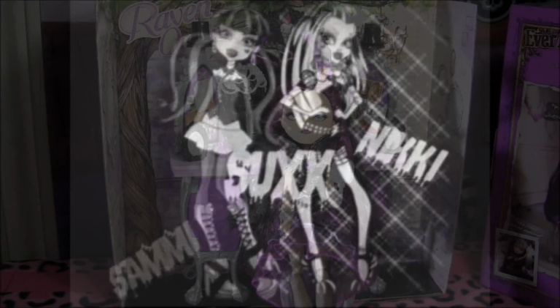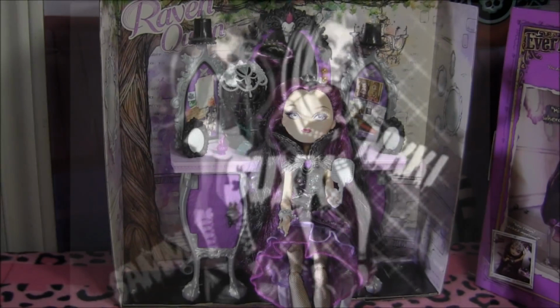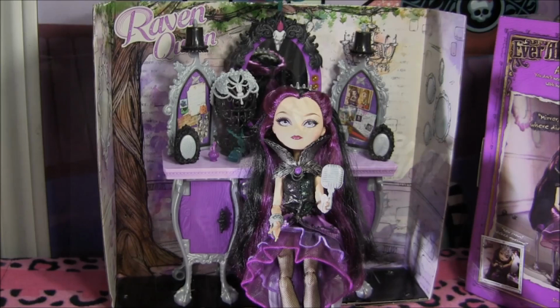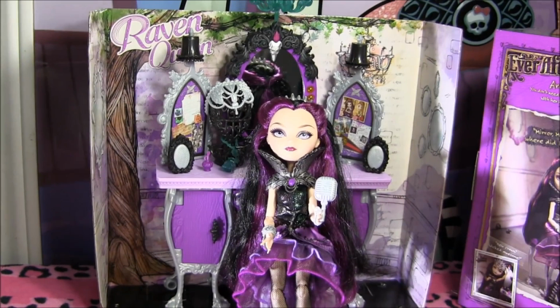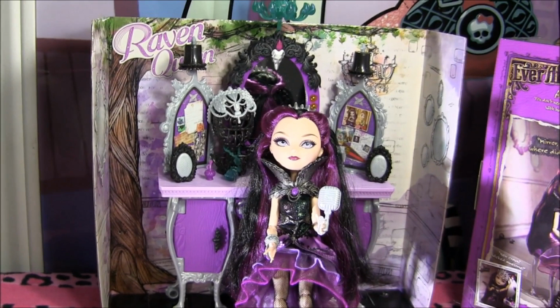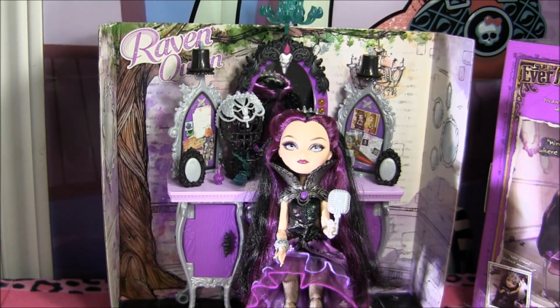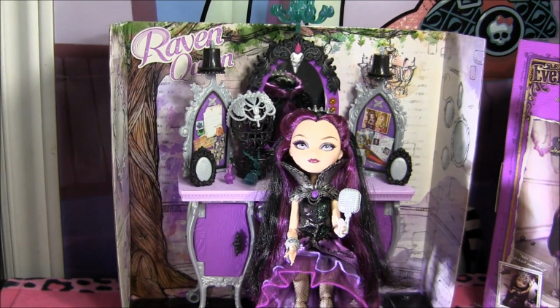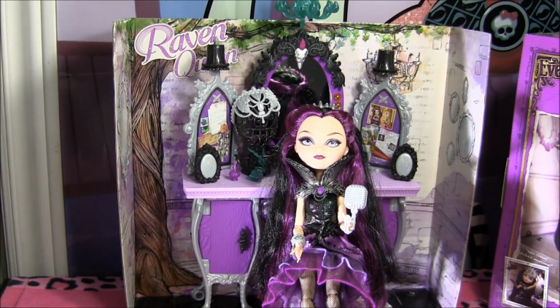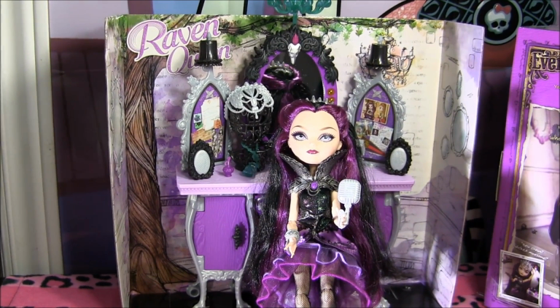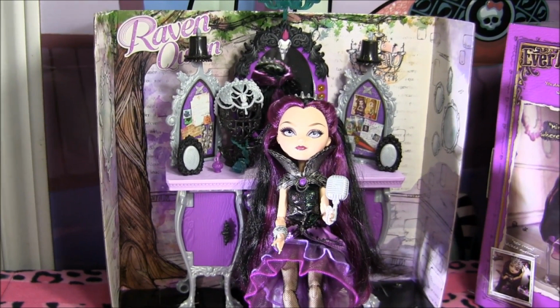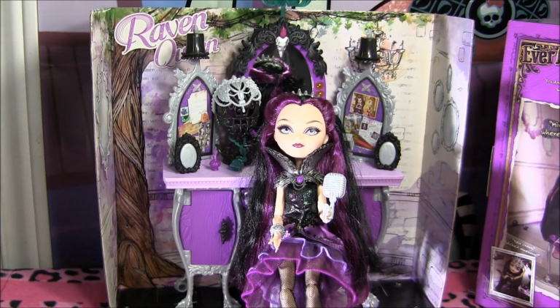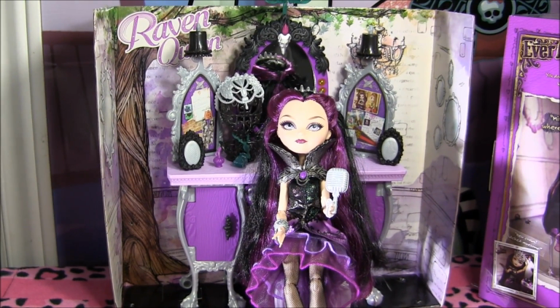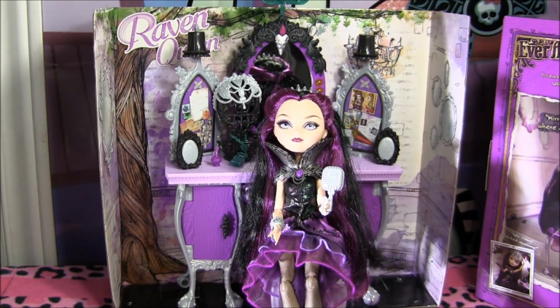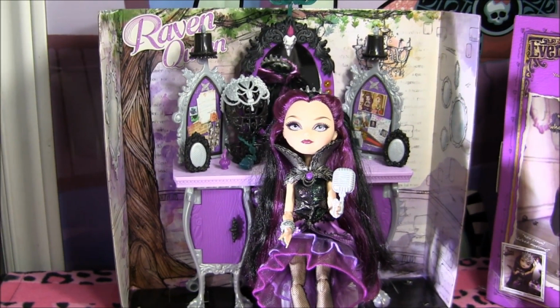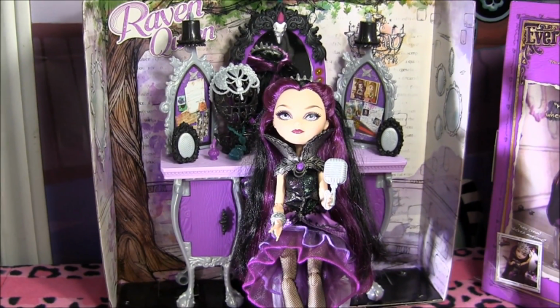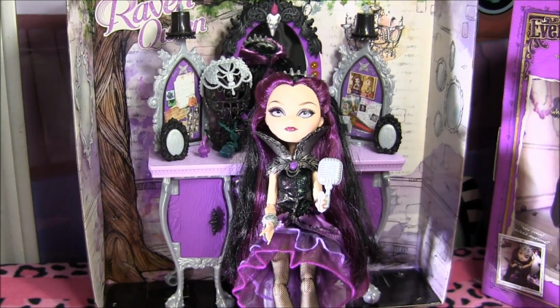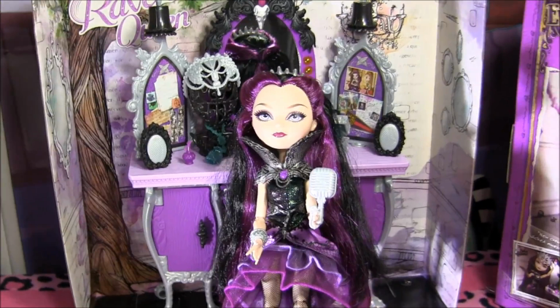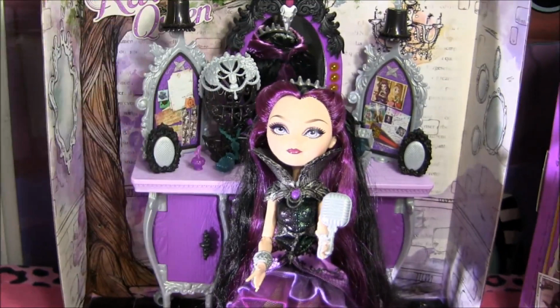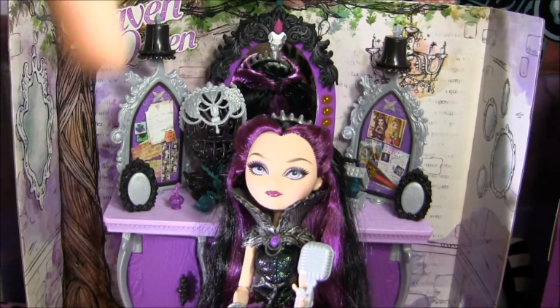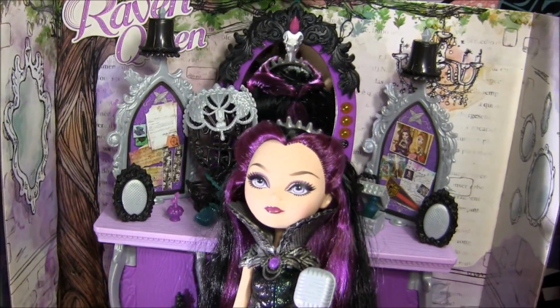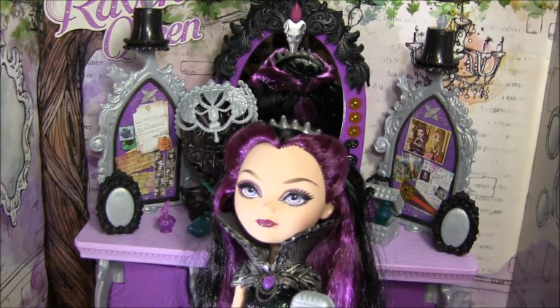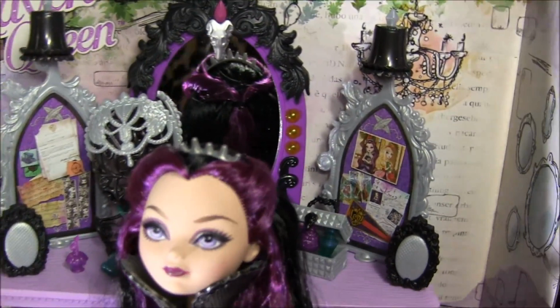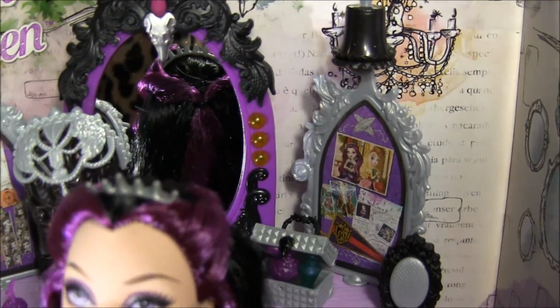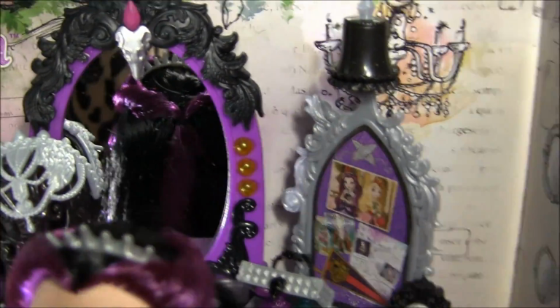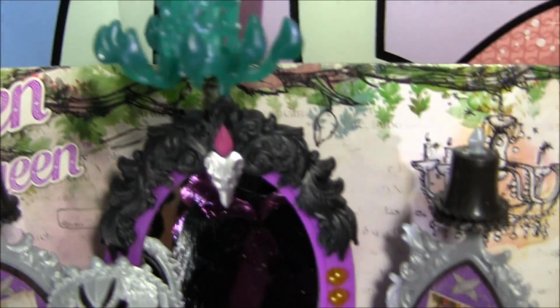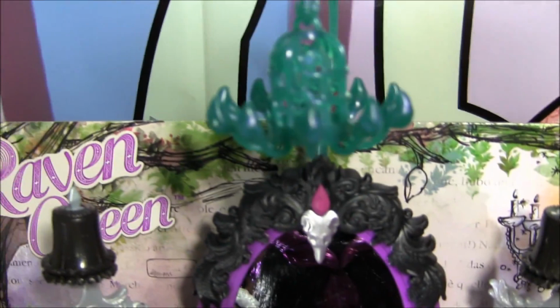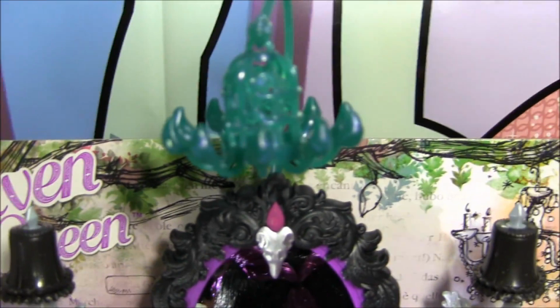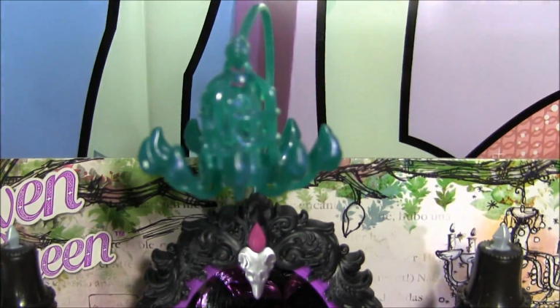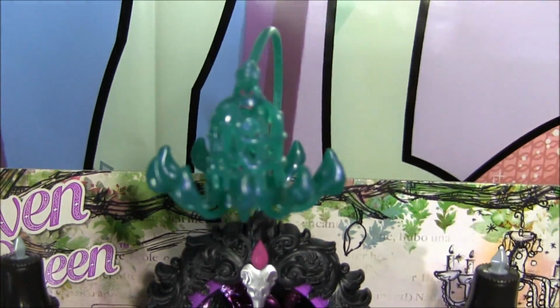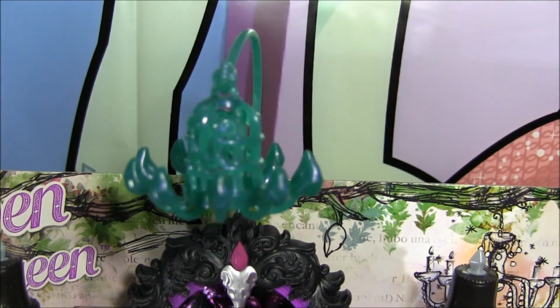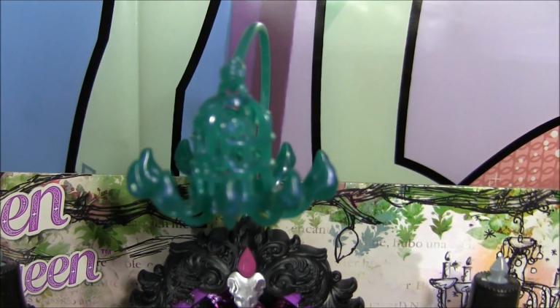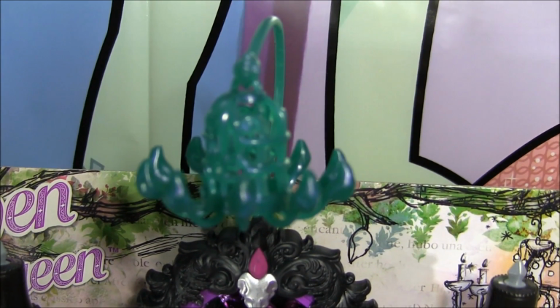Hey guys, it's Nikki here. Today I will be doing a review on Raven Queen's Destiny Vanity. I'm super excited — it's so cool. I got it from TootsToys.com. I'll leave the link in the description. And if you guys want to see pictures of the box, I'll leave those at the end of the video, so stay tuned.